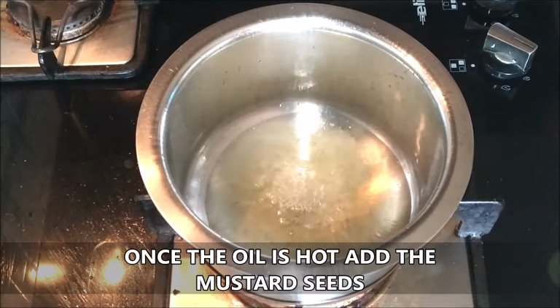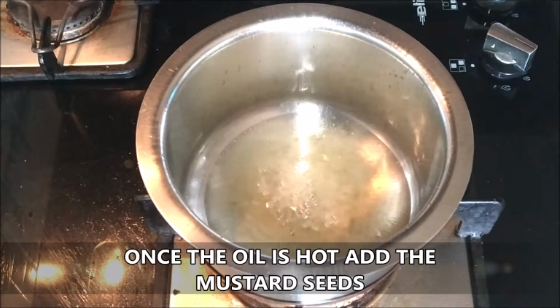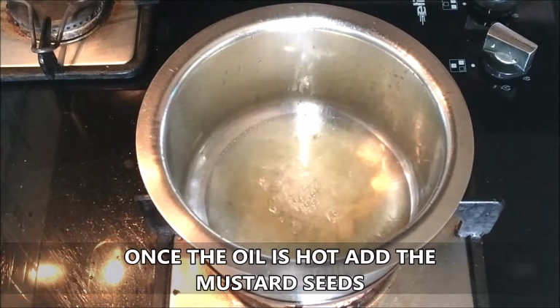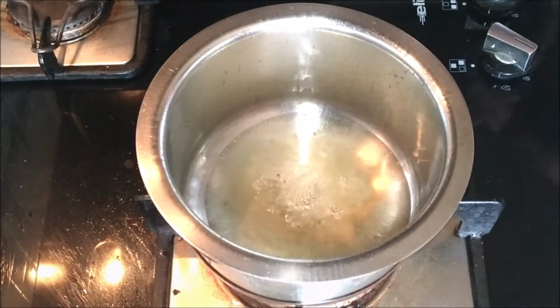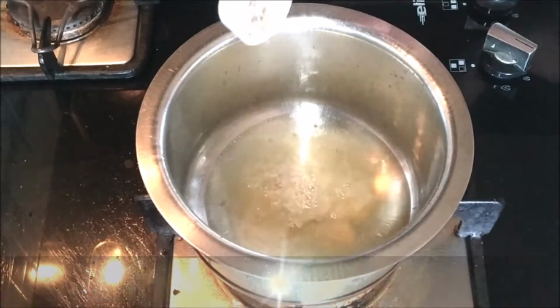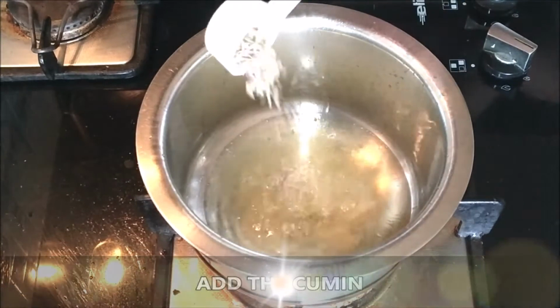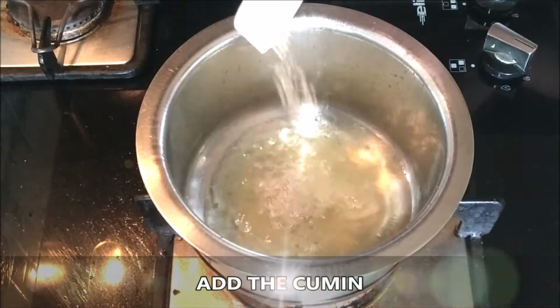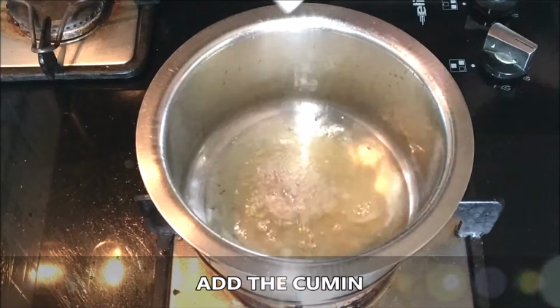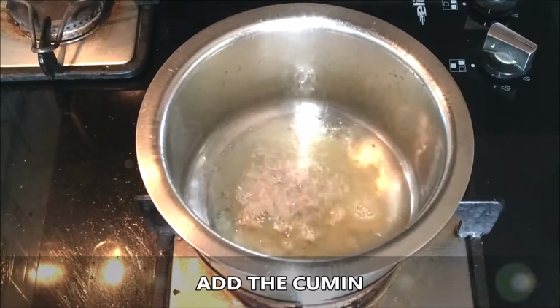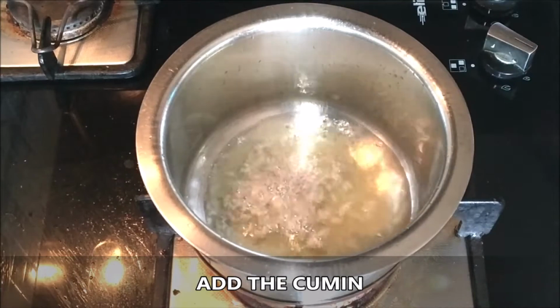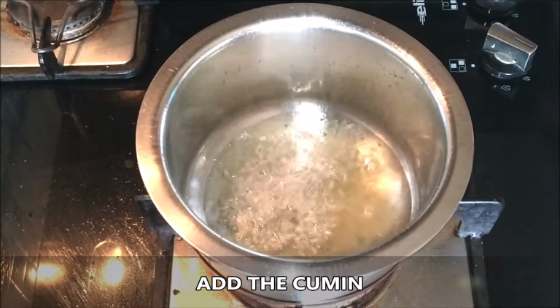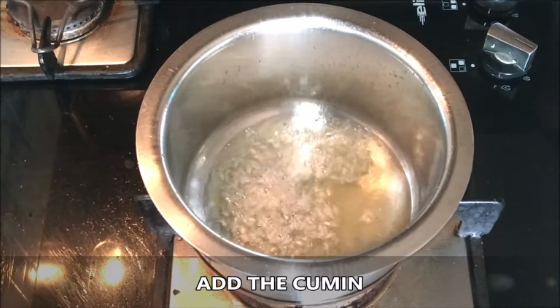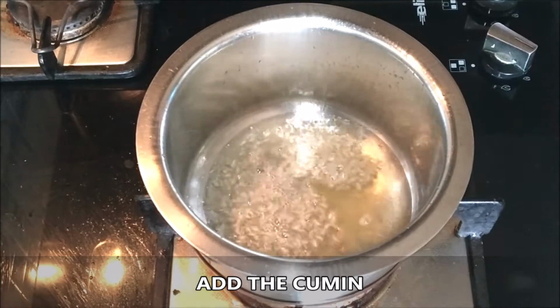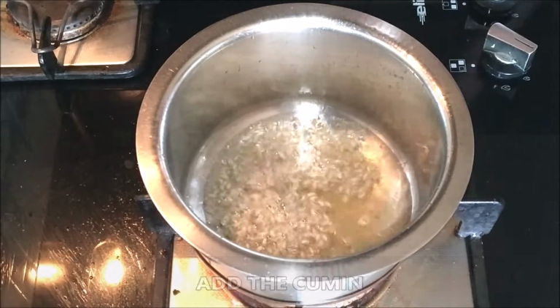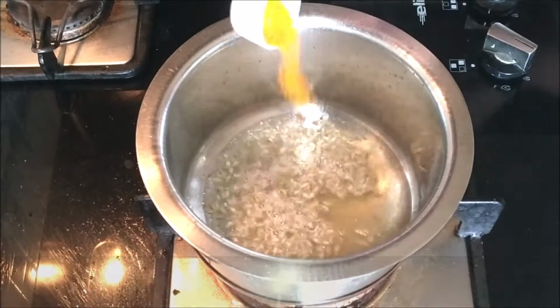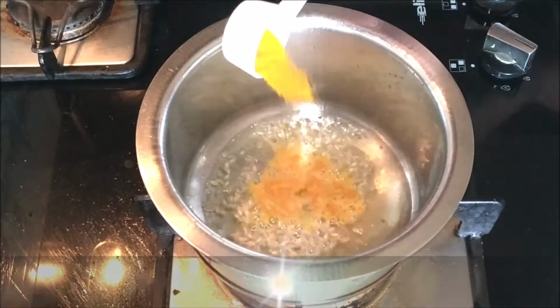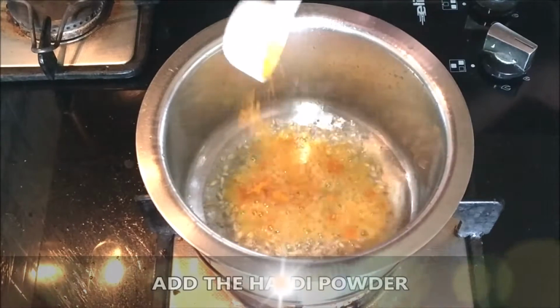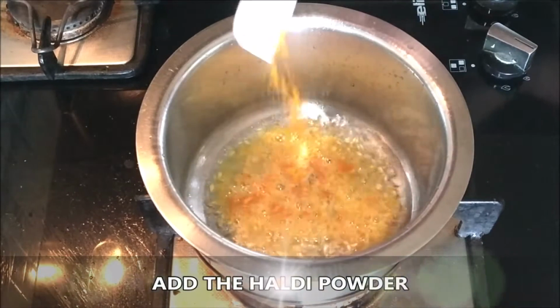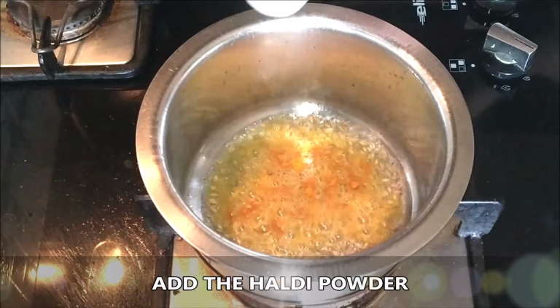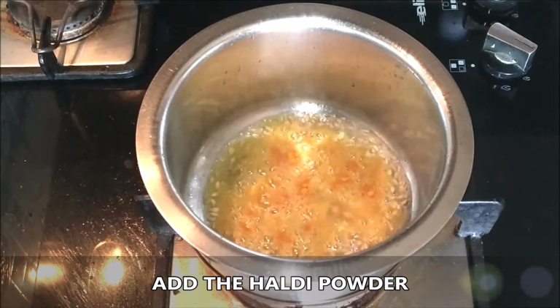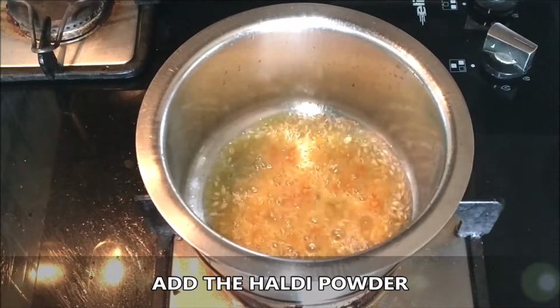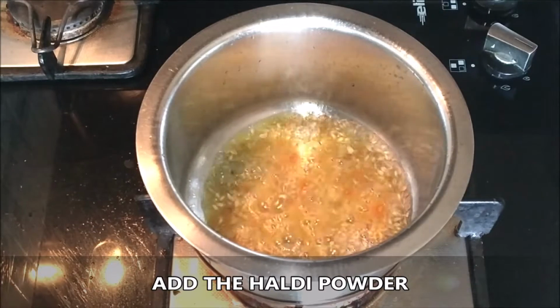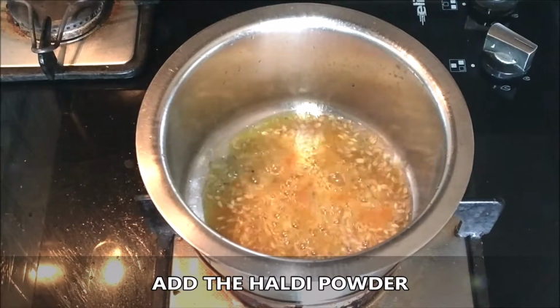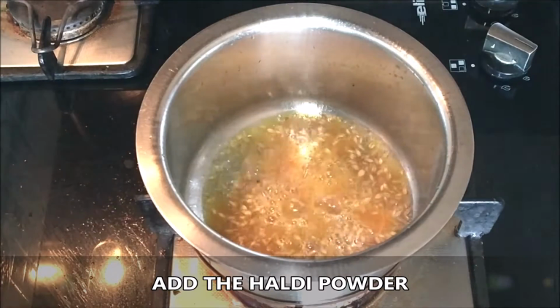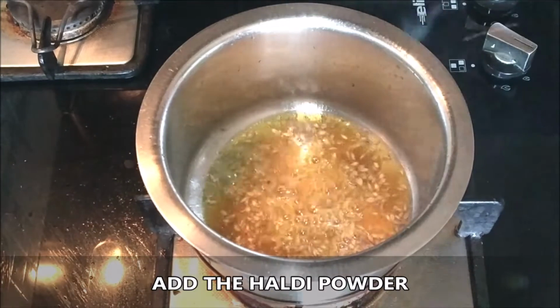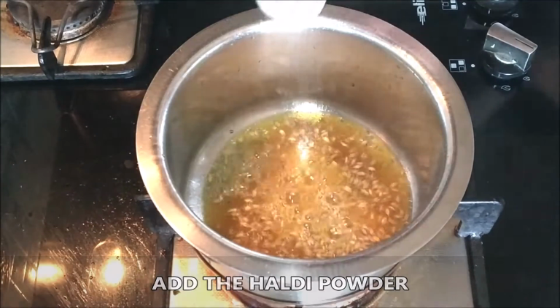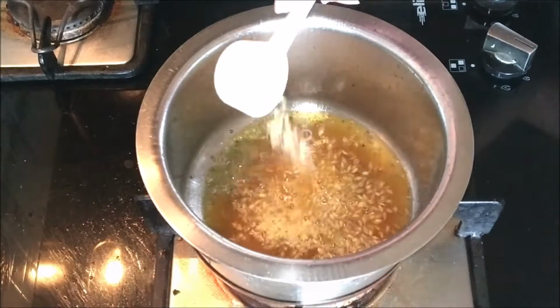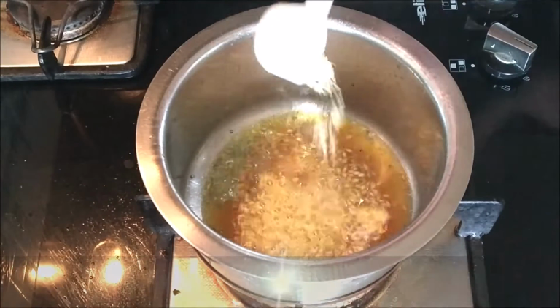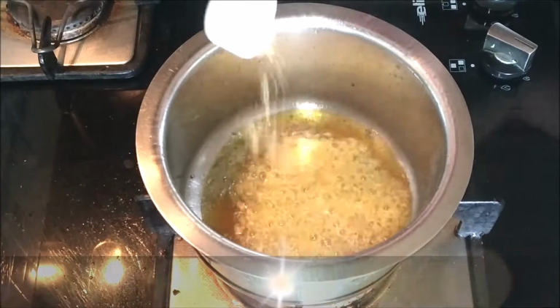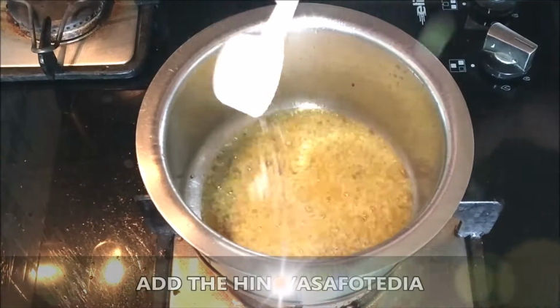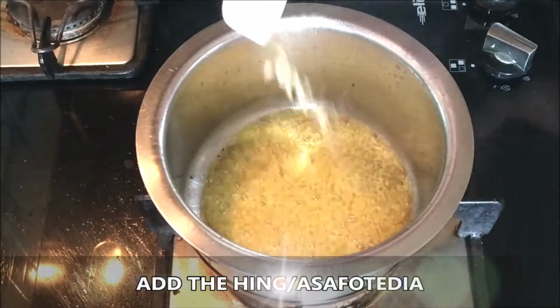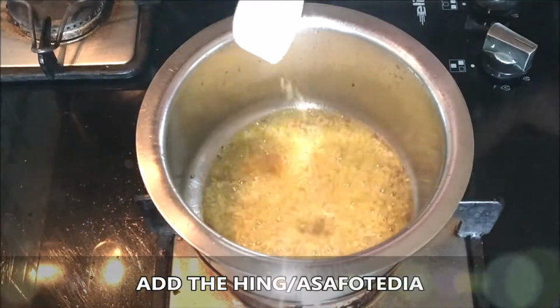I've taken about one tablespoon of oil, and once the oil starts to heat up I'm going to add the mustard seeds and the cumin seeds, then the haldi powder. We're cooking on a low to medium flame. We're also going to add the hing or asafoetida.